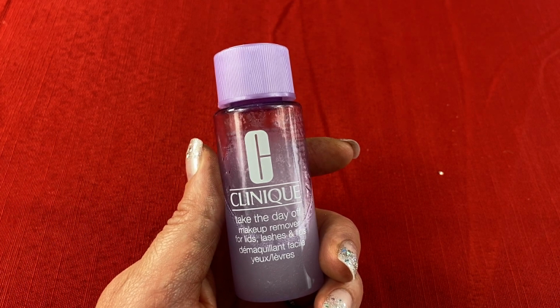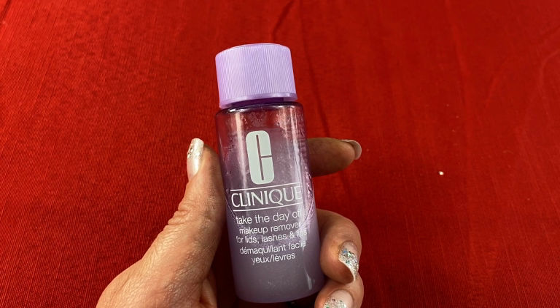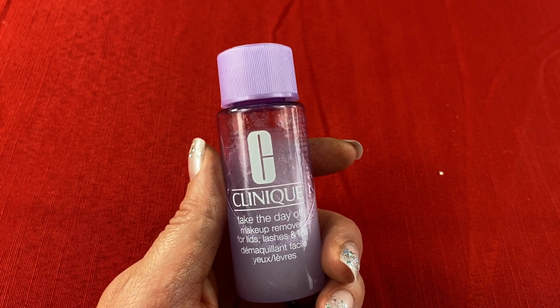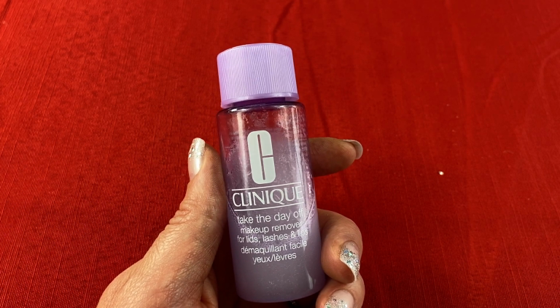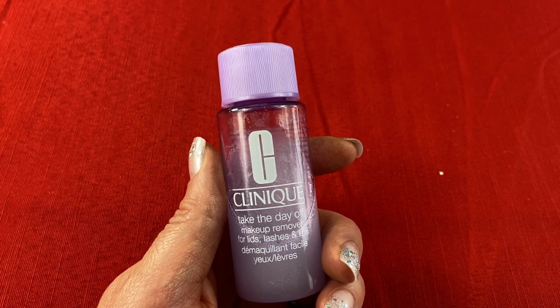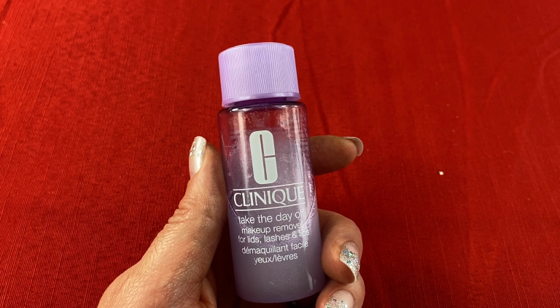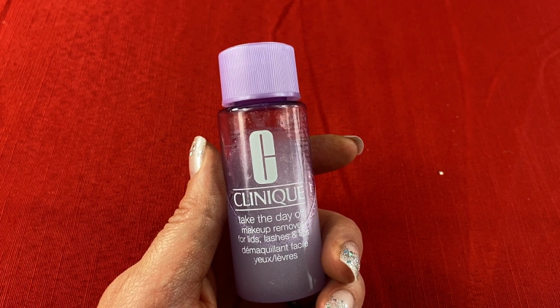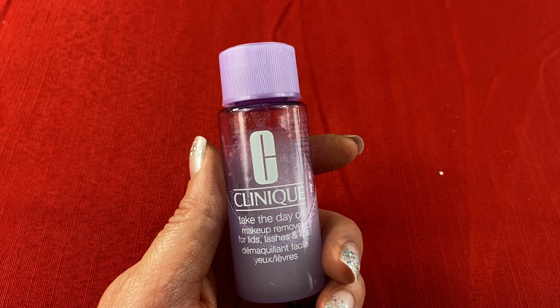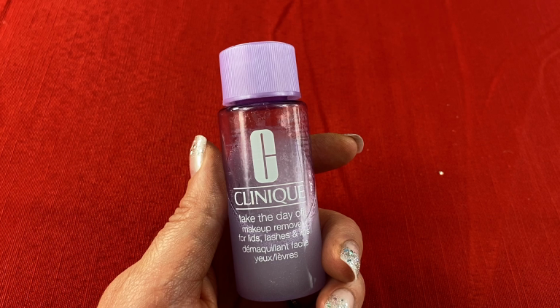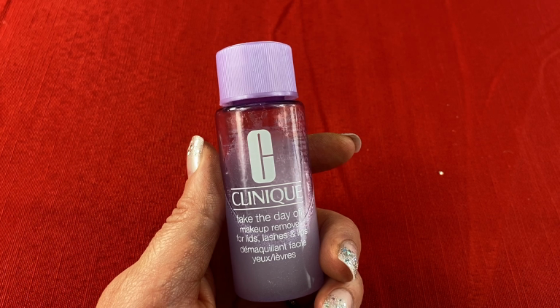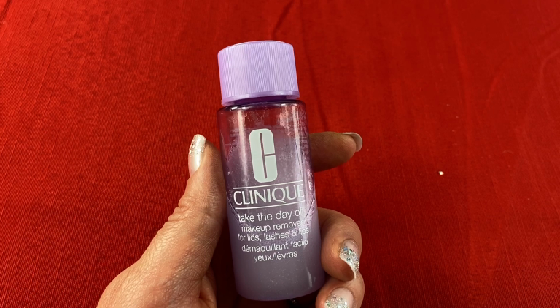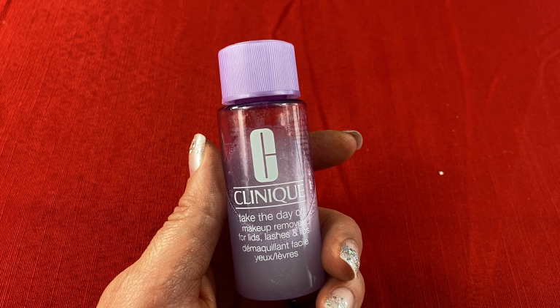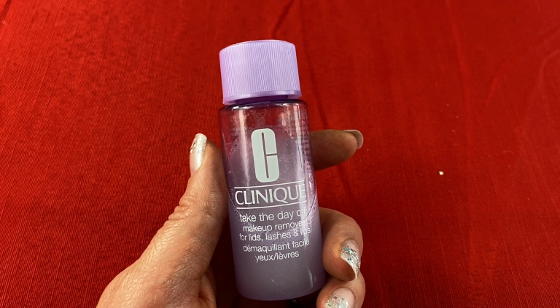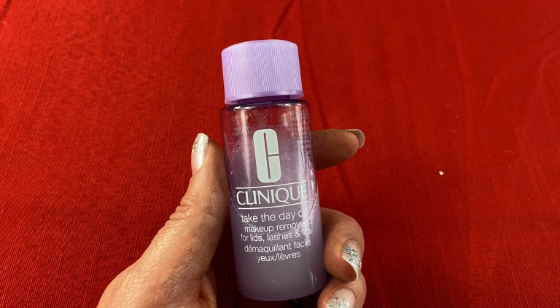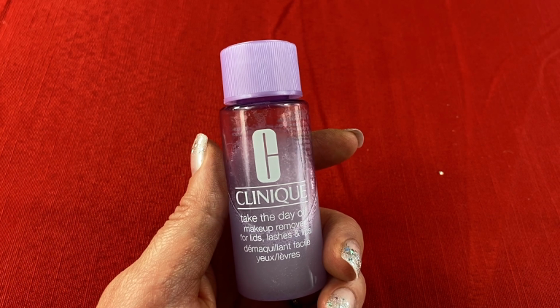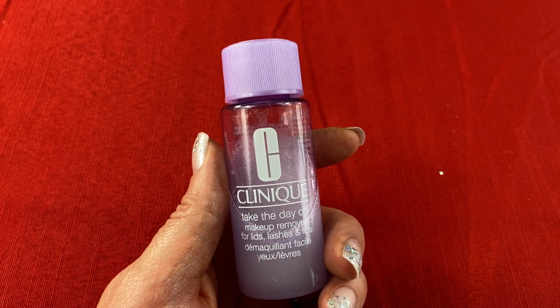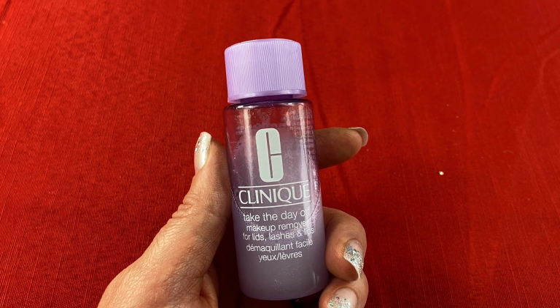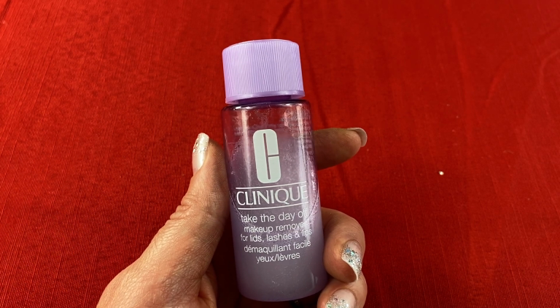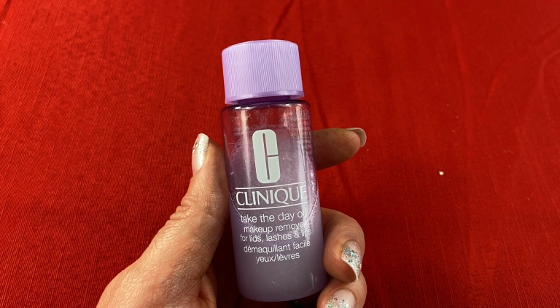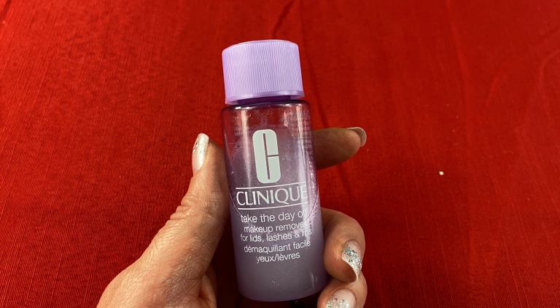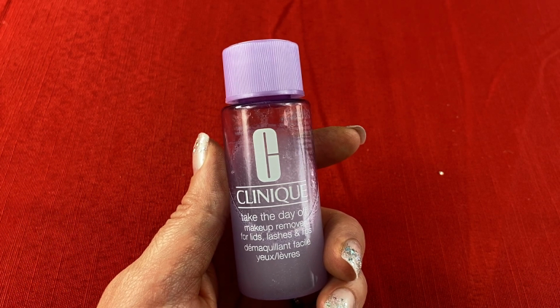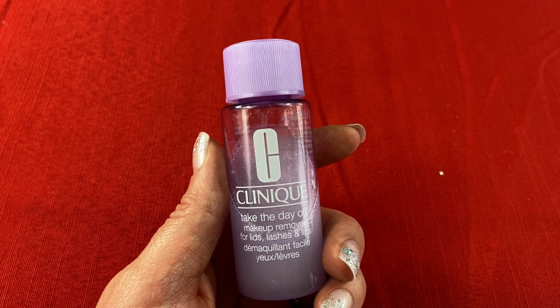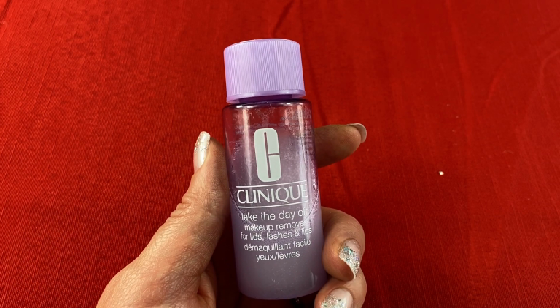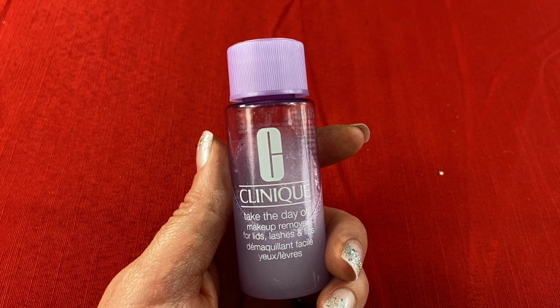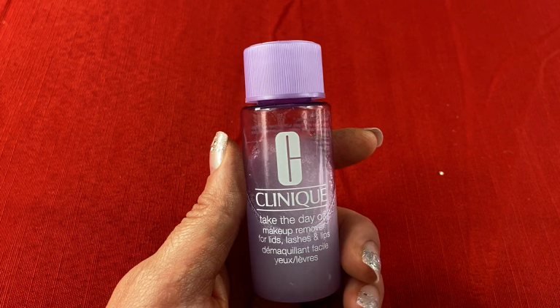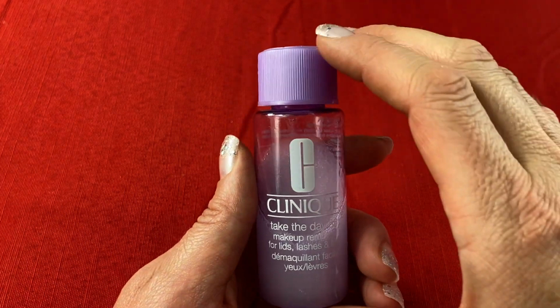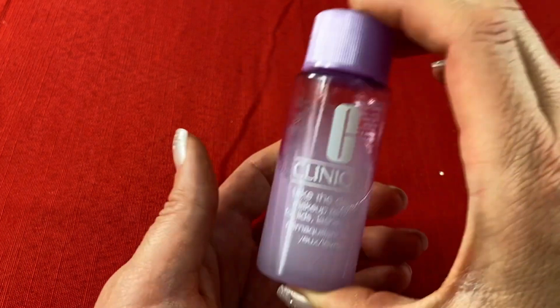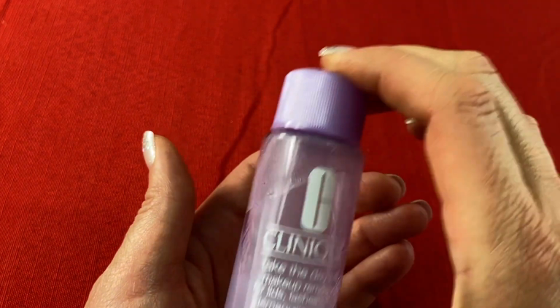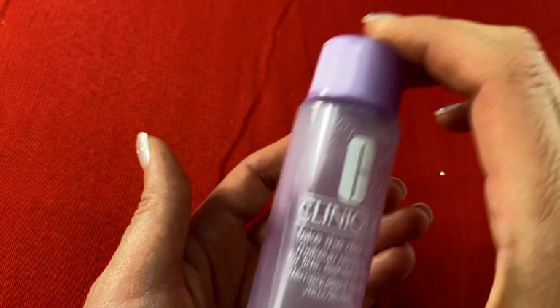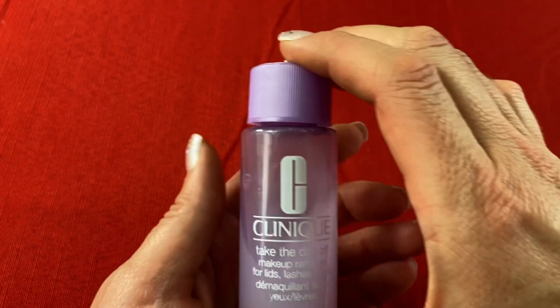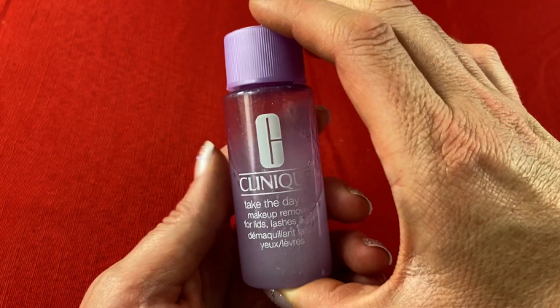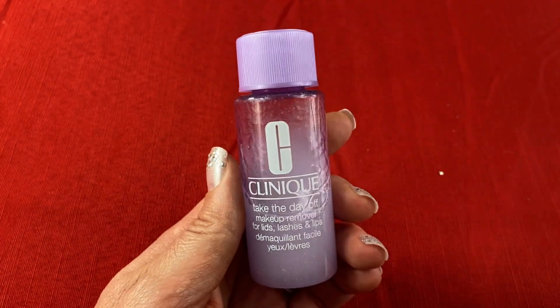It's also free of parabens, phthalates, gluten, synthetic colors, drying alcohol, and sodium lauryl sulfate. The consistency of this makeup remover is liquid, and it is oil-free.